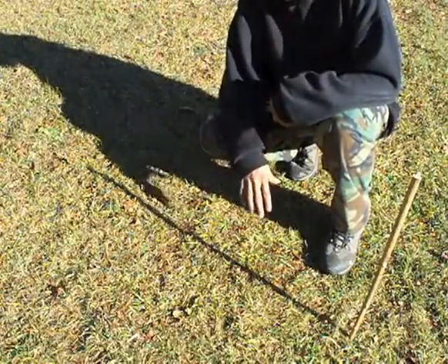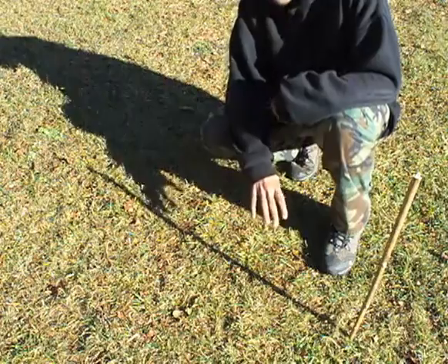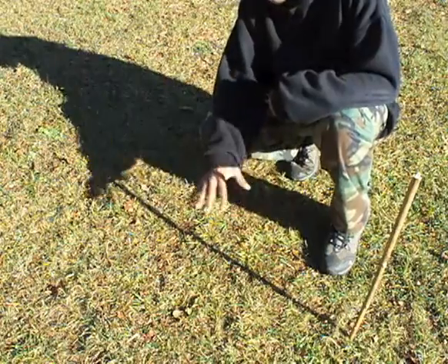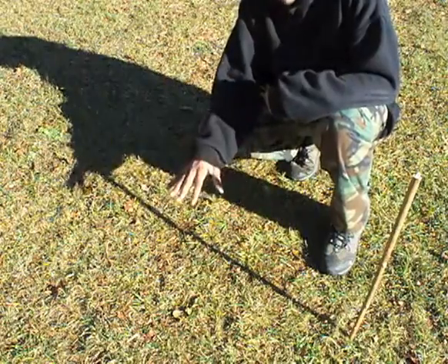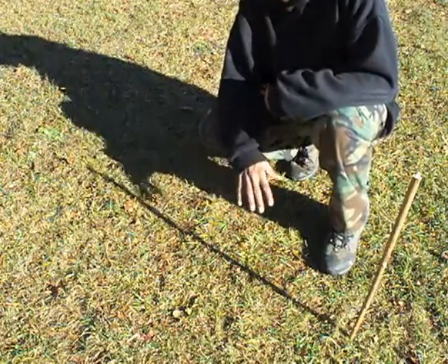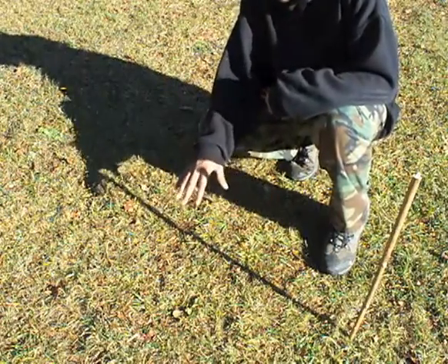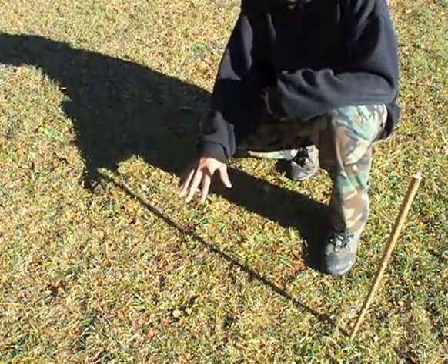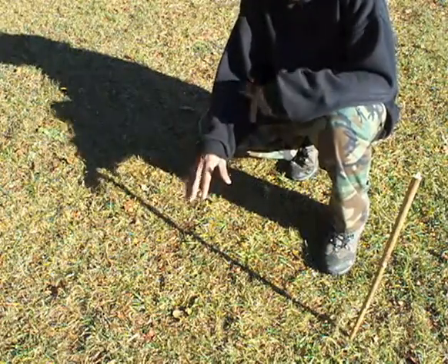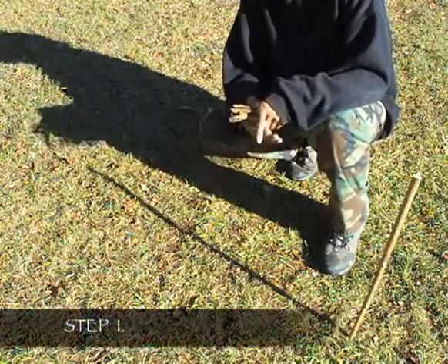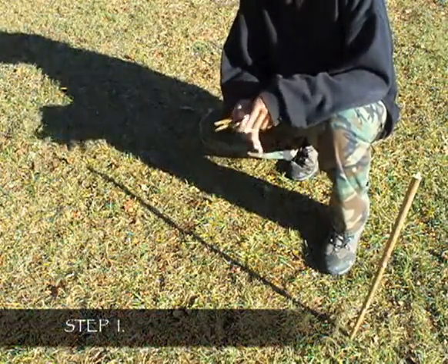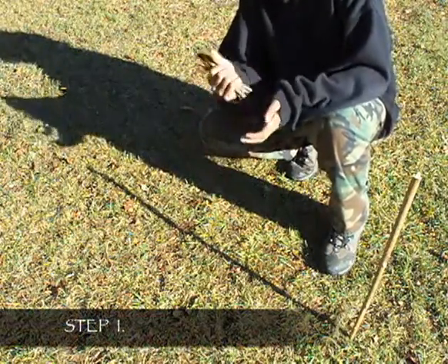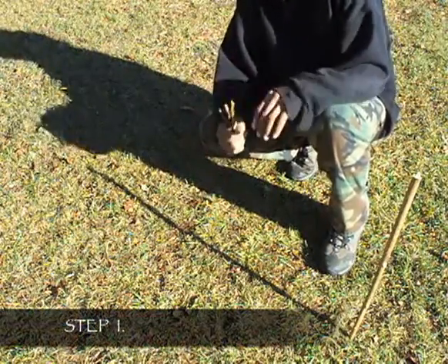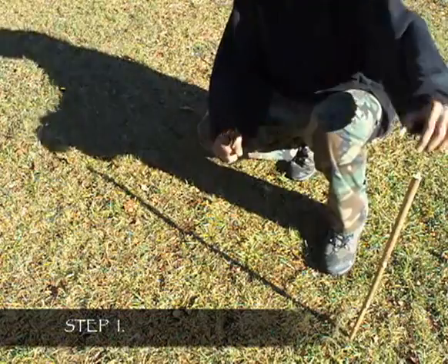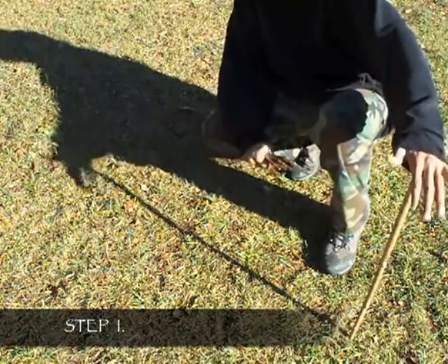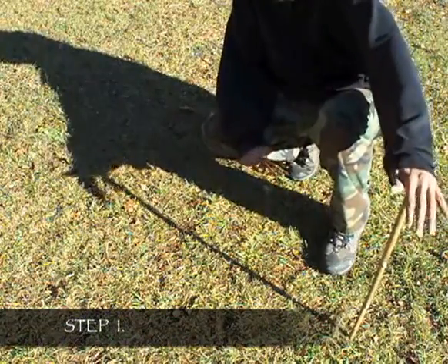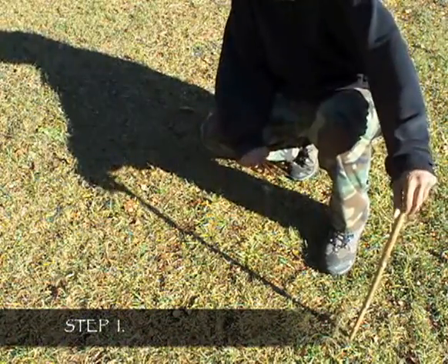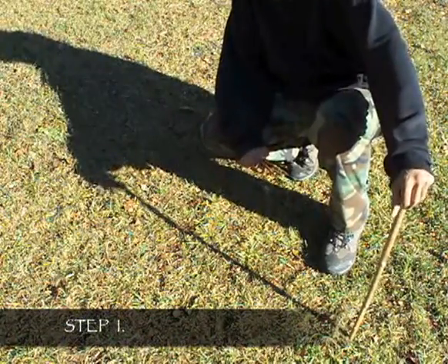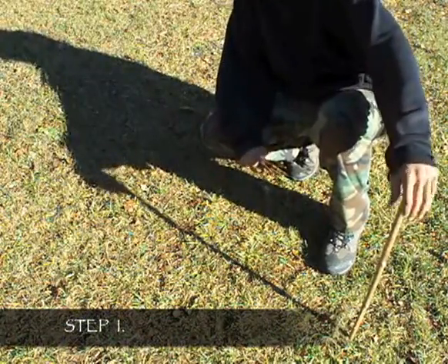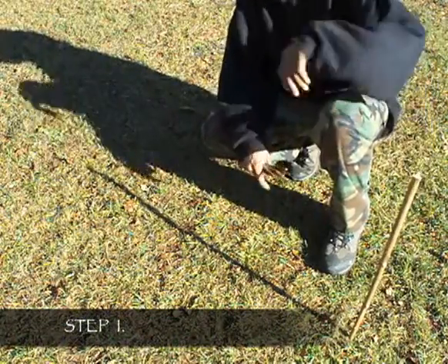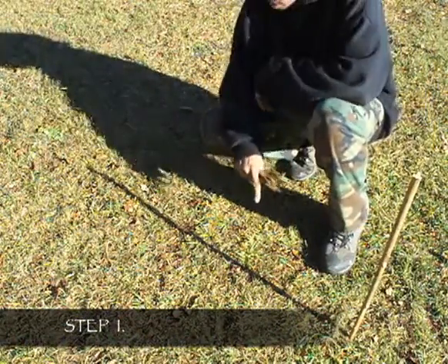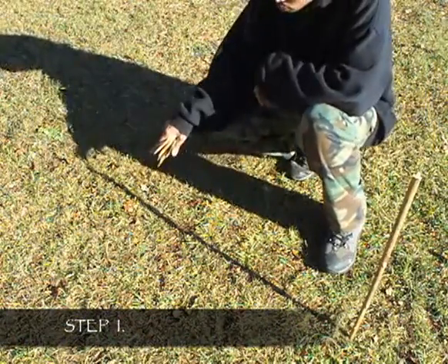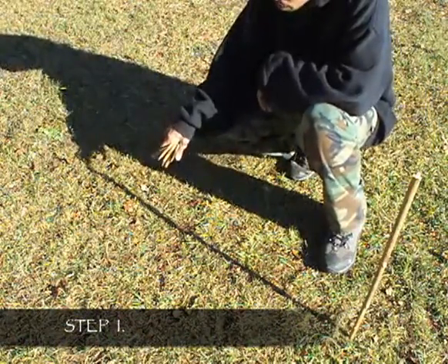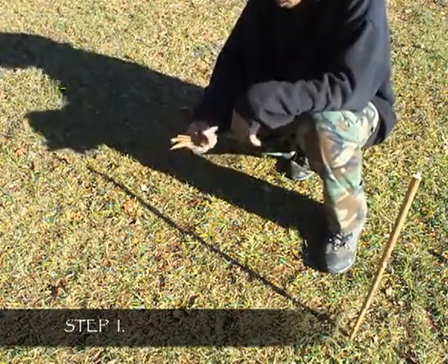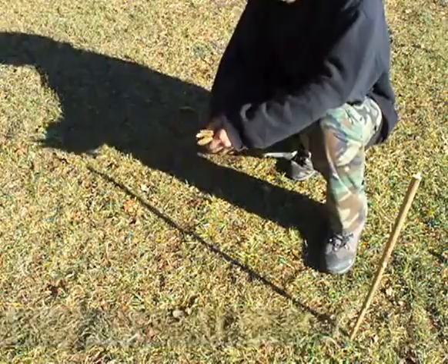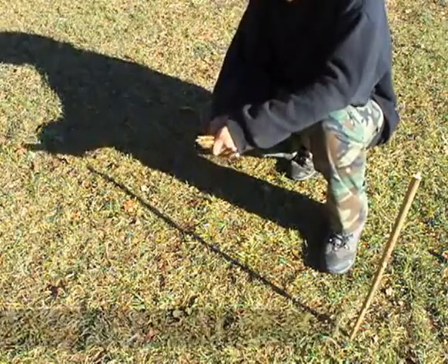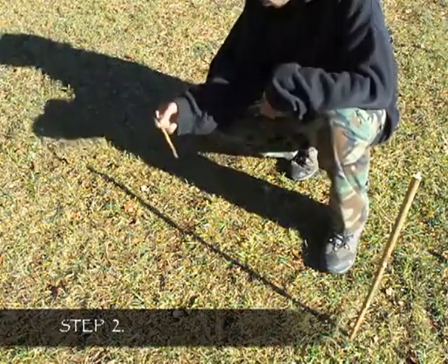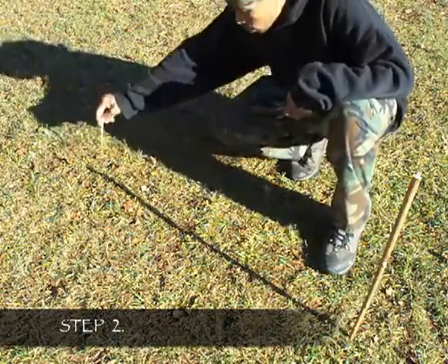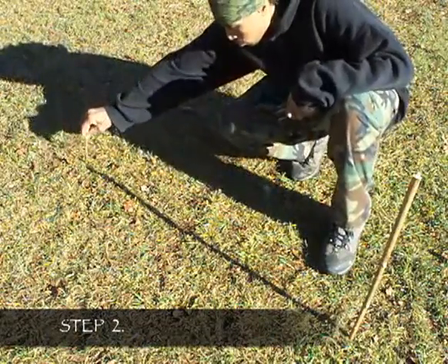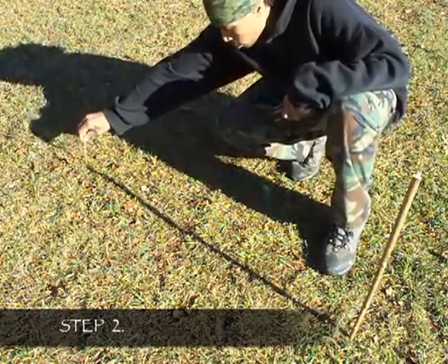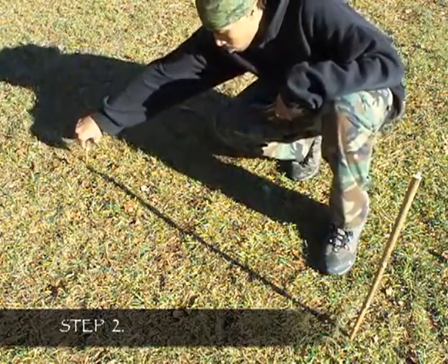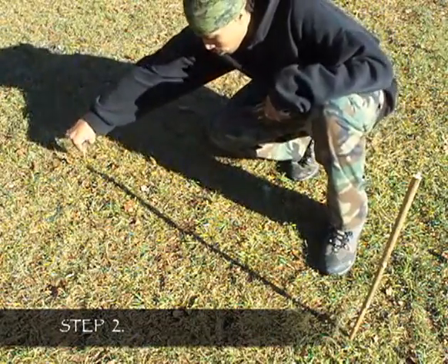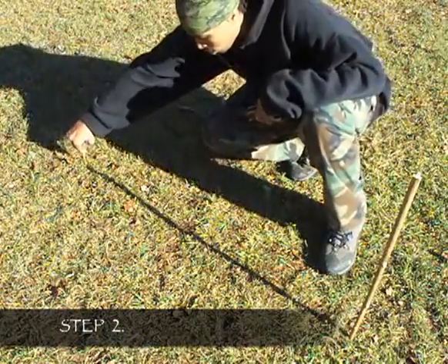Before you begin, you first want to find even ground — it's preferred that there's no slope. Your first step is to place a long stick into the ground and it will cast its first shadow. Step two is to mark the tip of the first shadow.